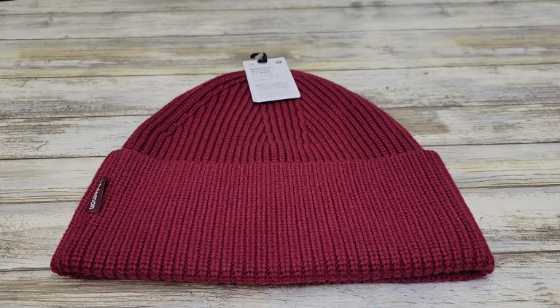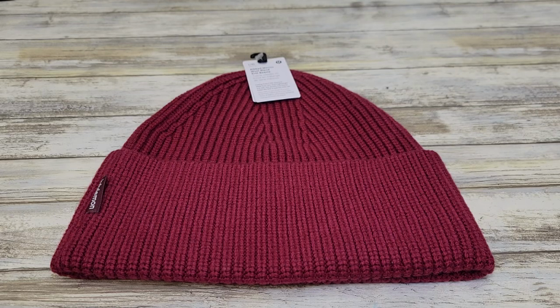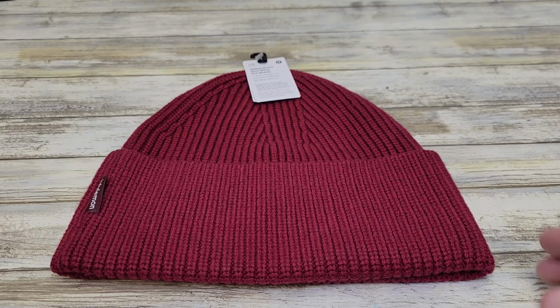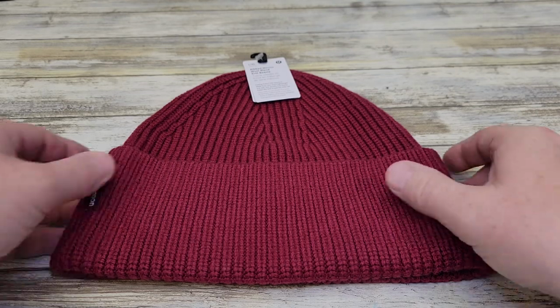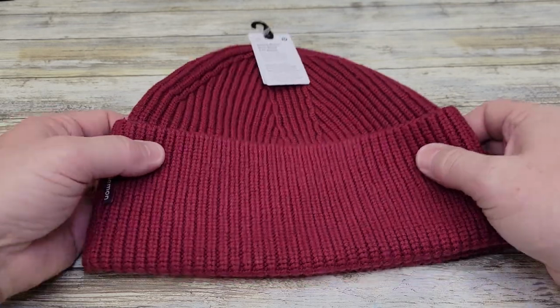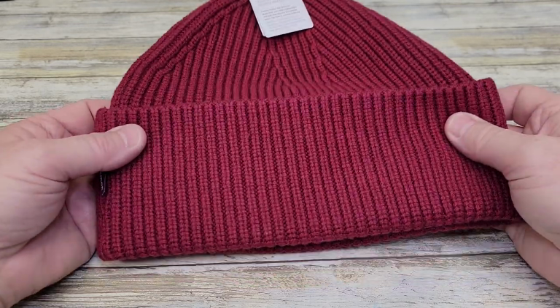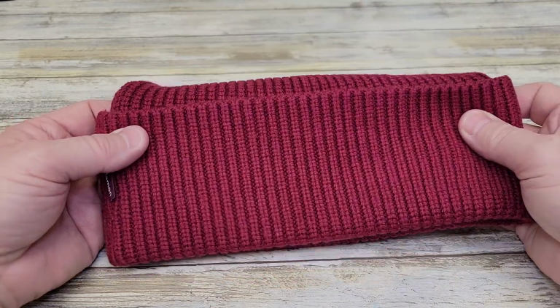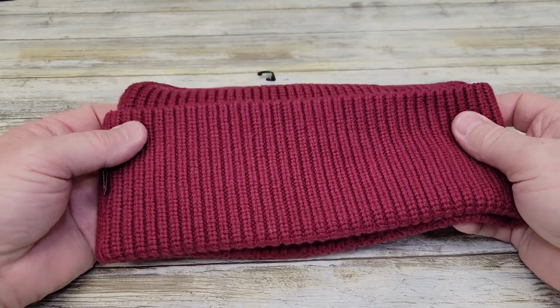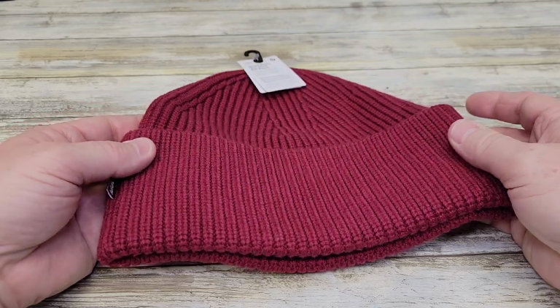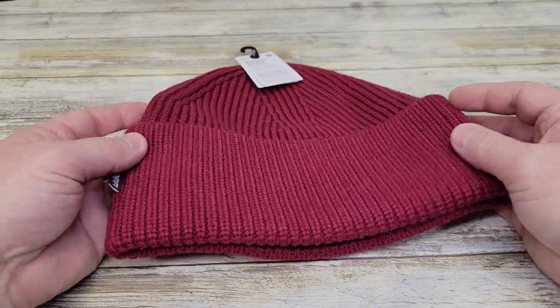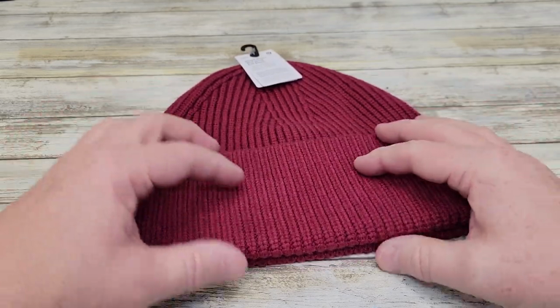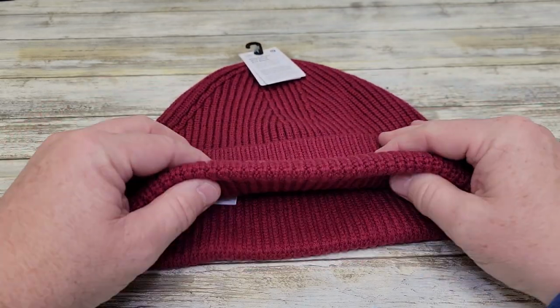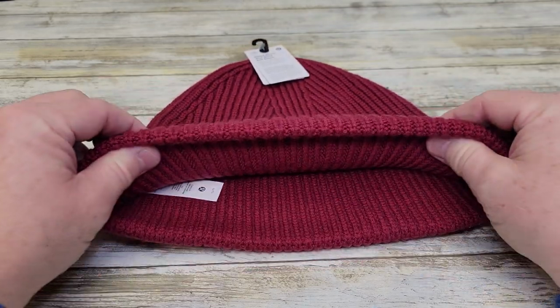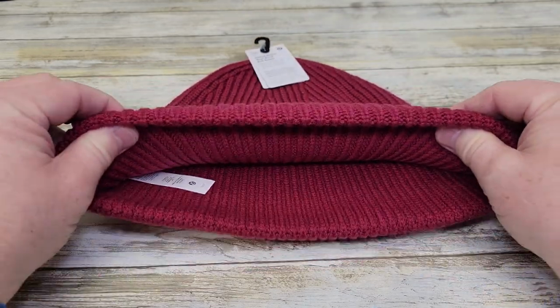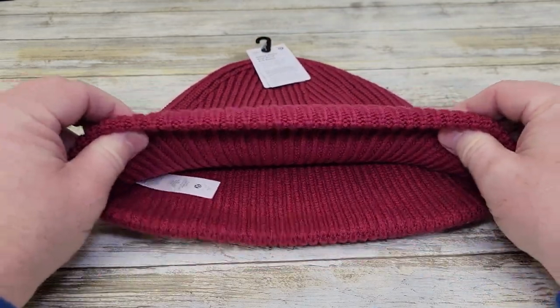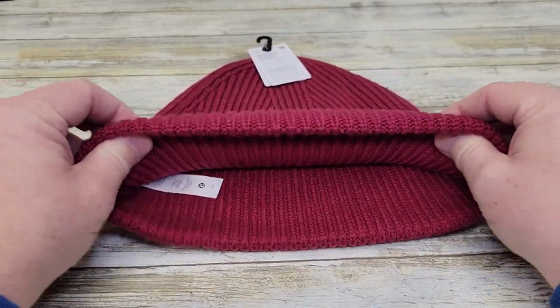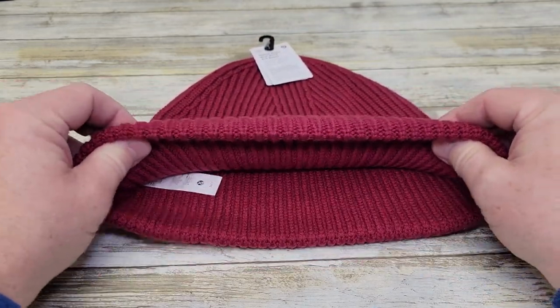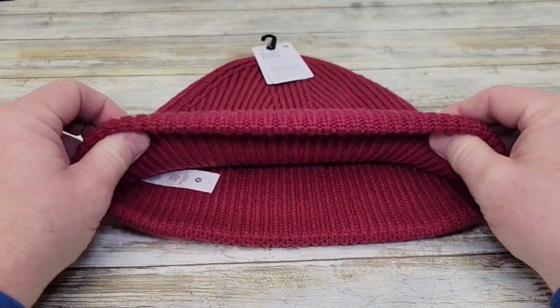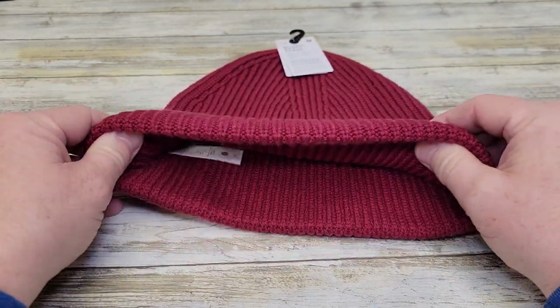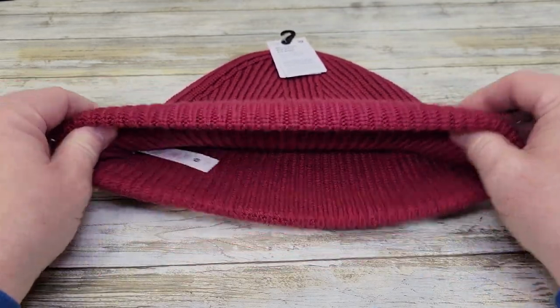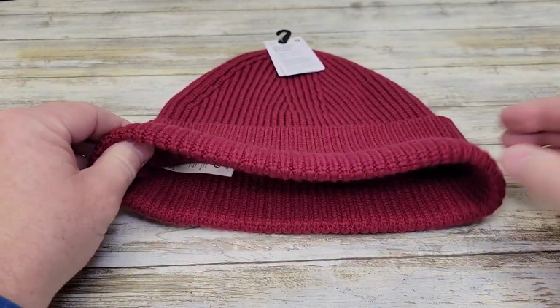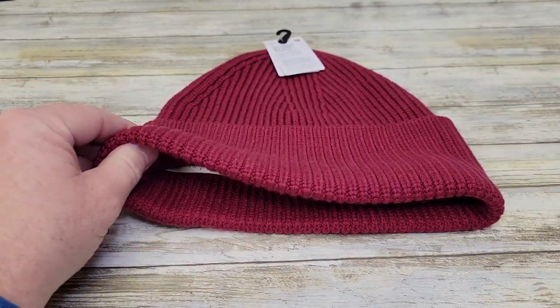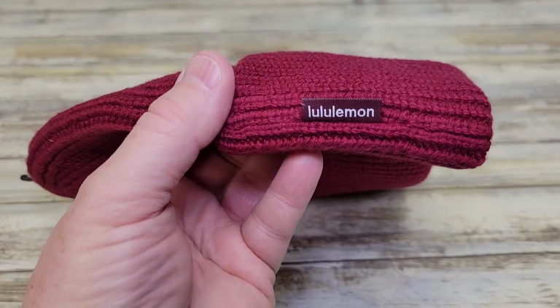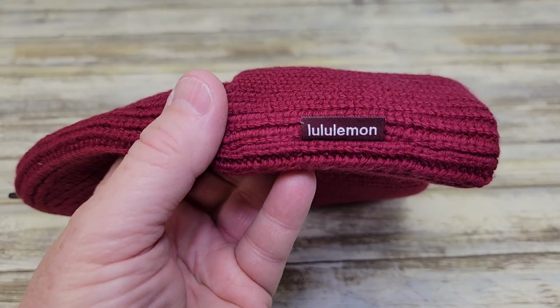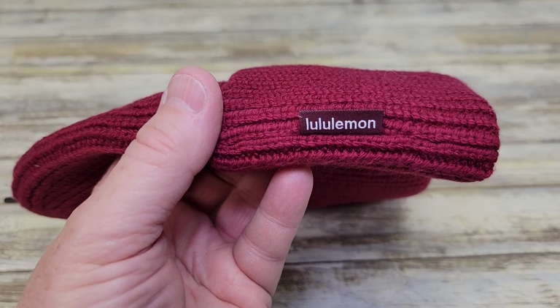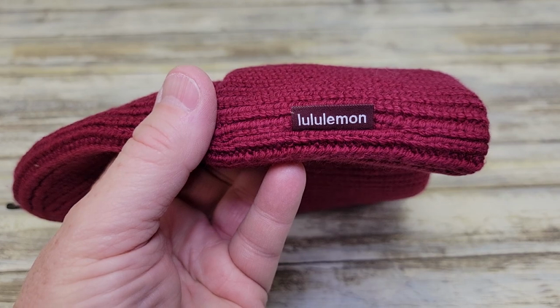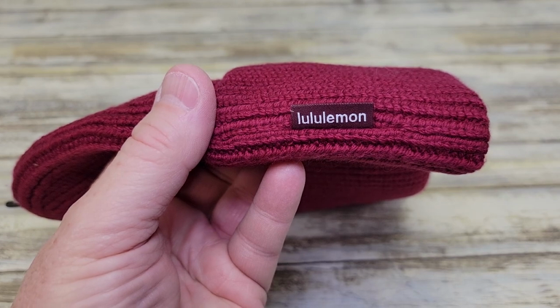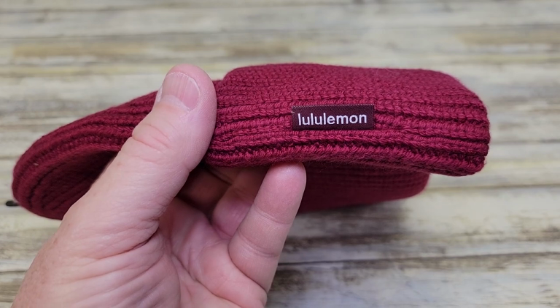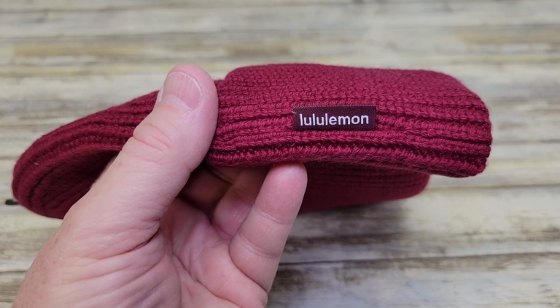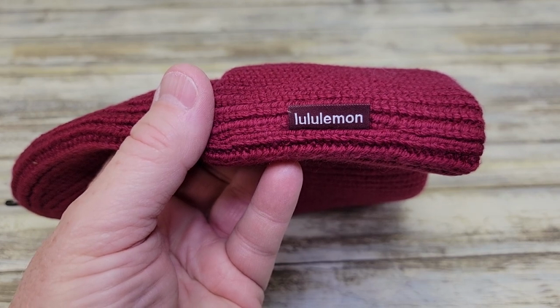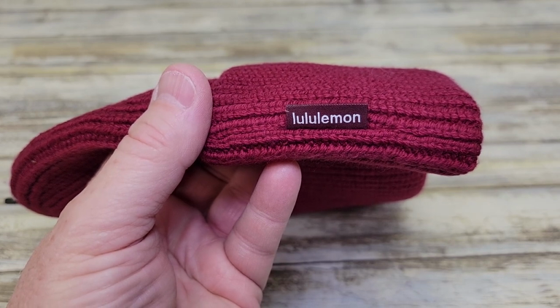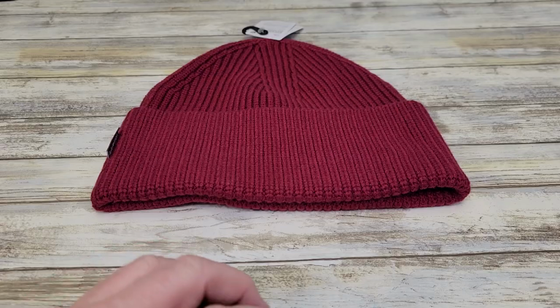This is just a very soft beanie that feels really nice. It's got some stretchy material to it, and it's got their really nice logo here on the side.